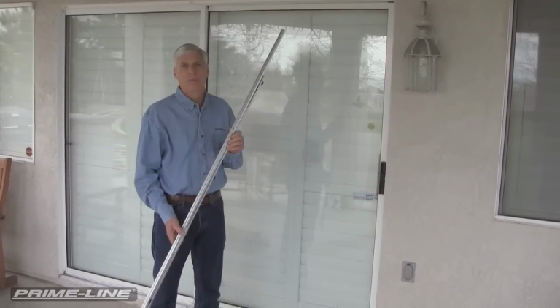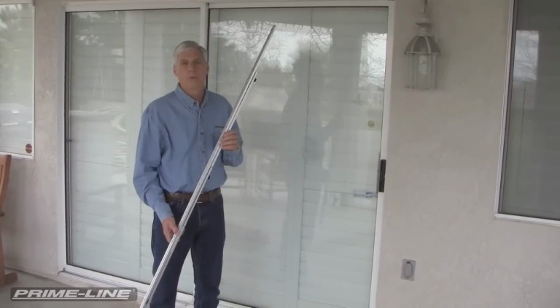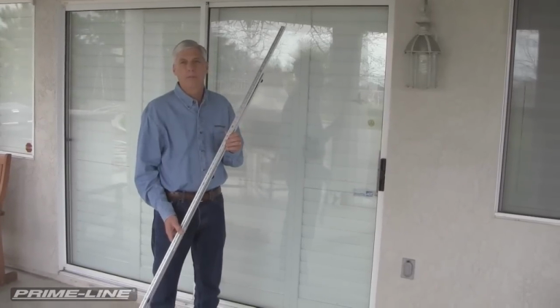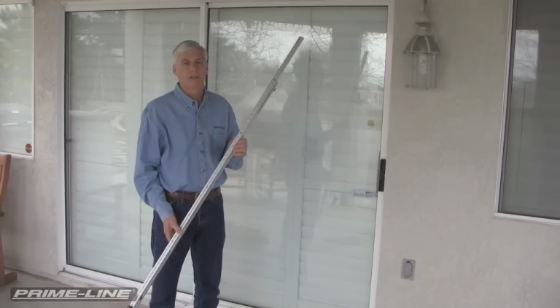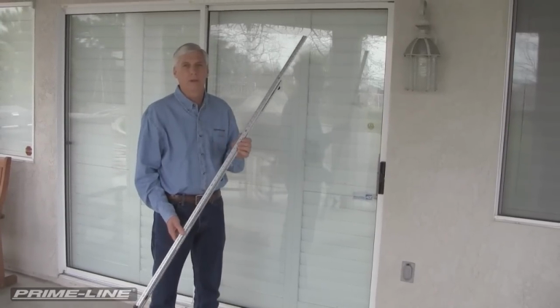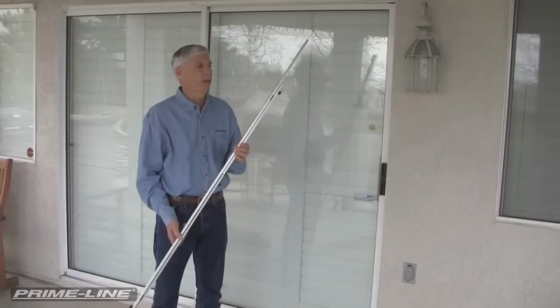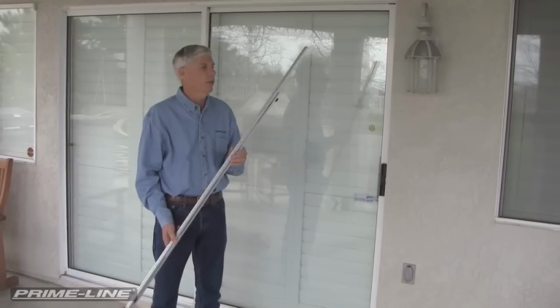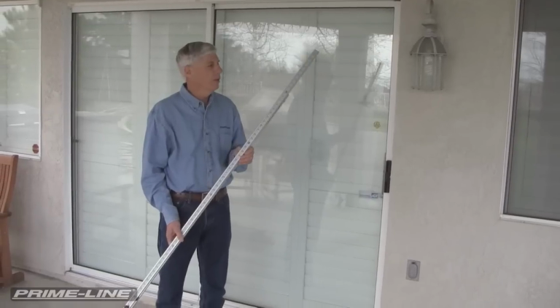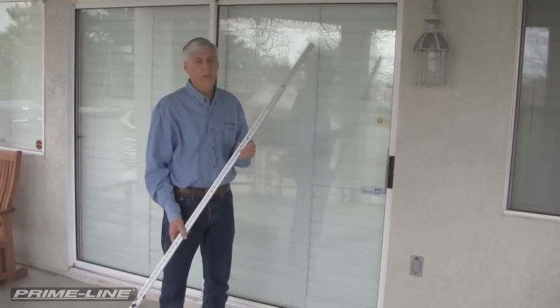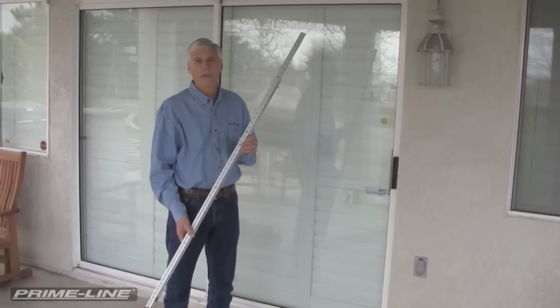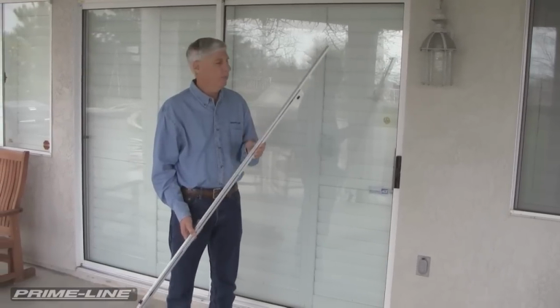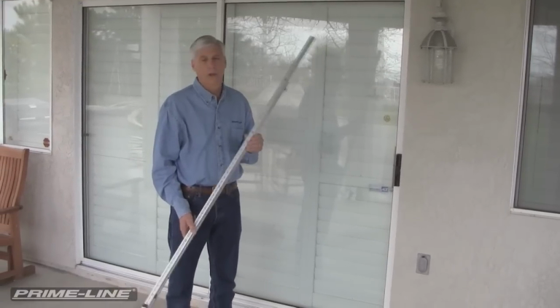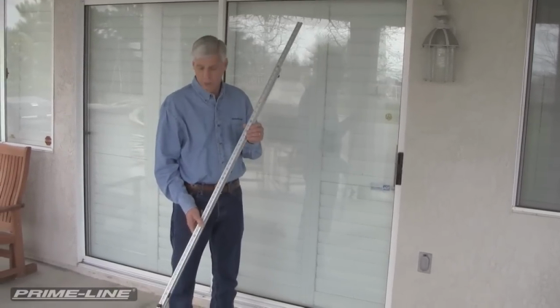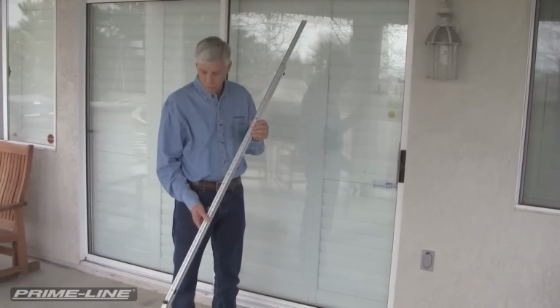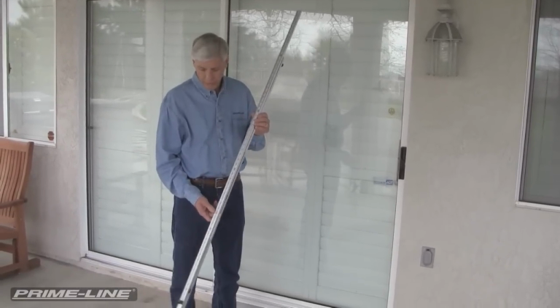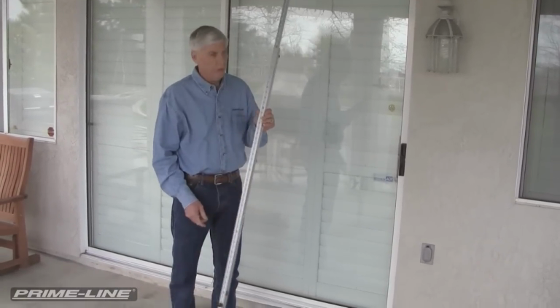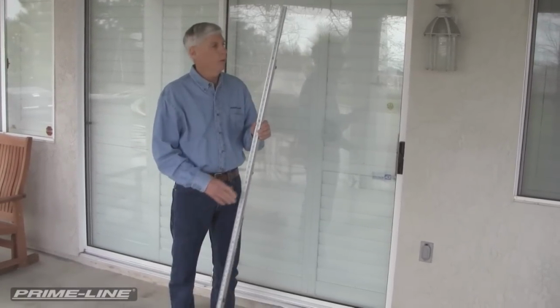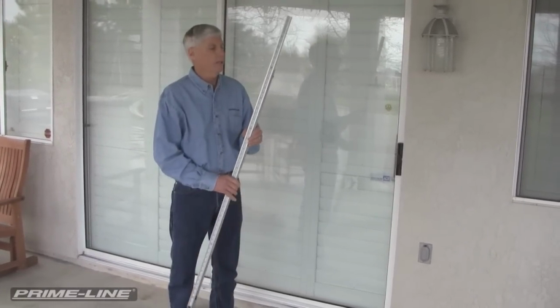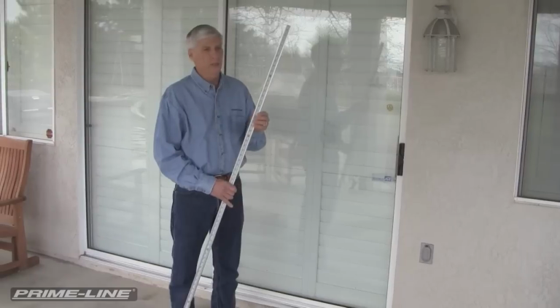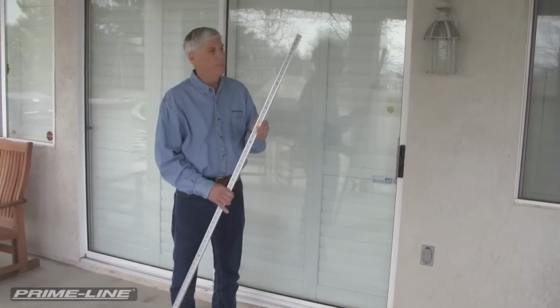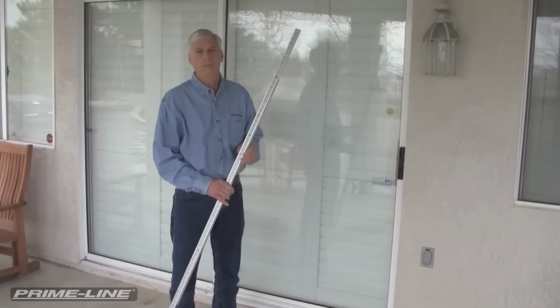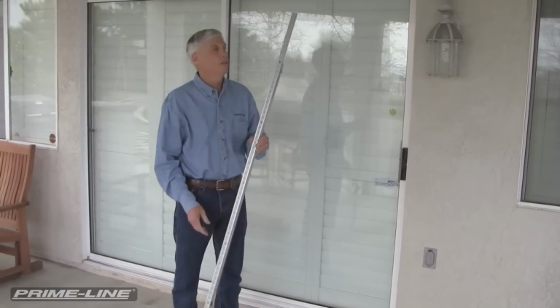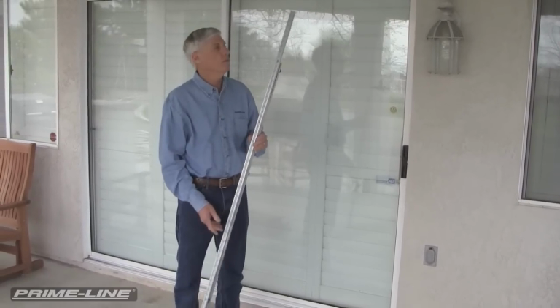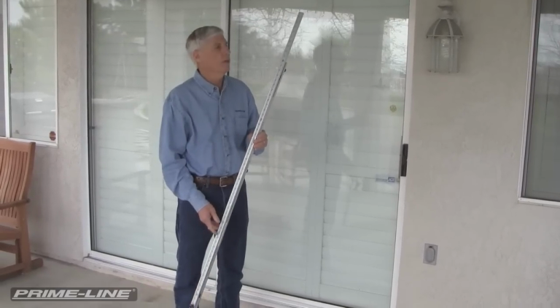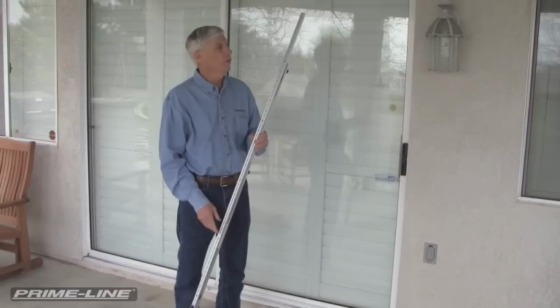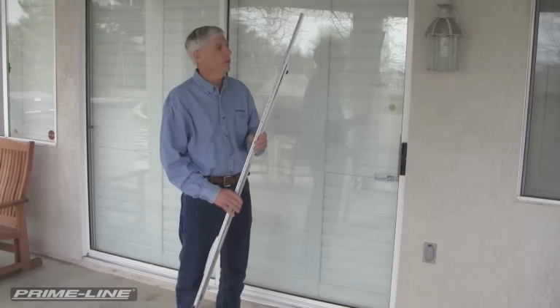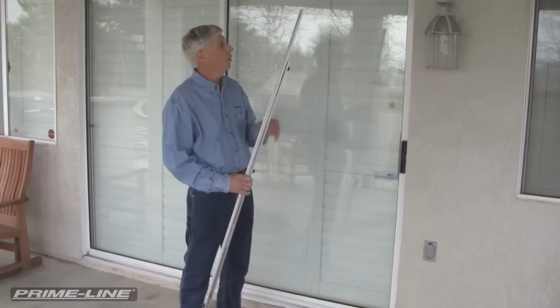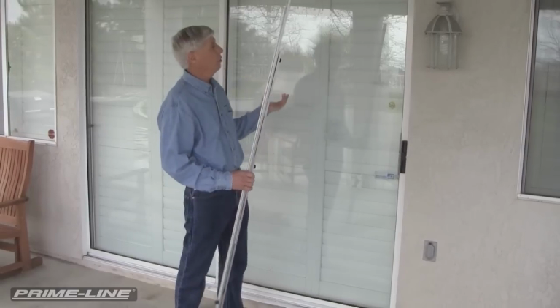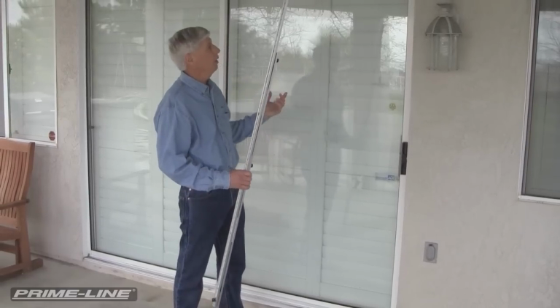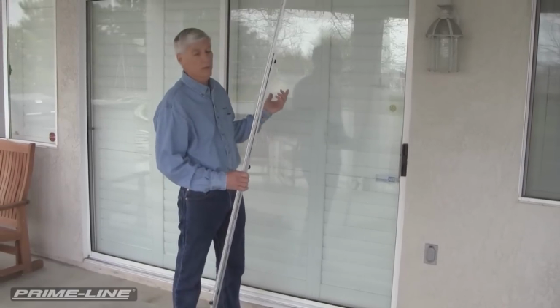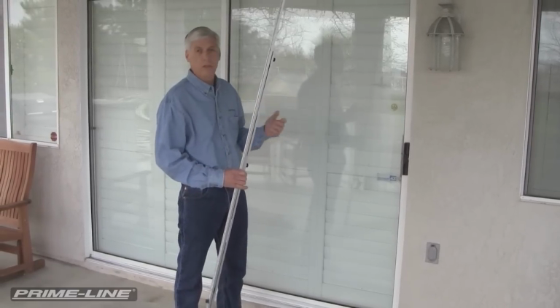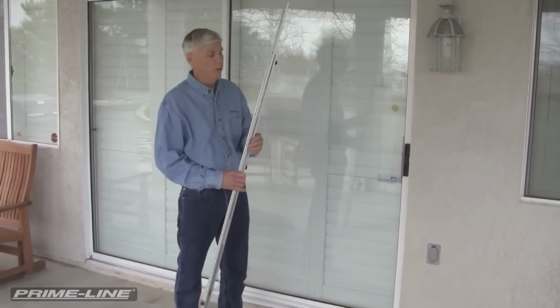Hi, I'm Louis with Primeline Products and I'm here to tell you about a really clever product we have available. It's called an AccuRule. This particular AccuRule takes the place of a tape measure and it's especially a great tool for measuring what we're going to be measuring for today, which is a sliding screen door.